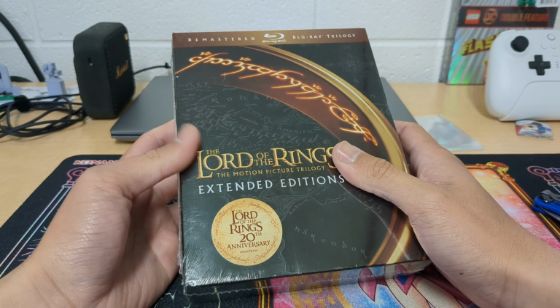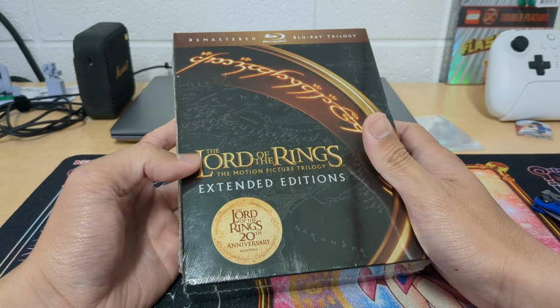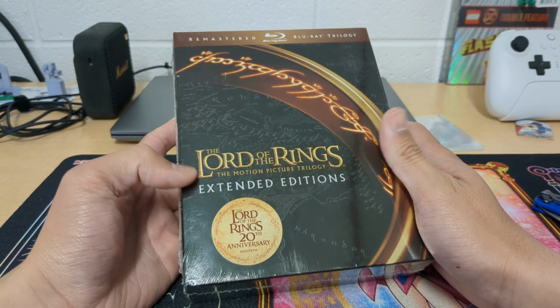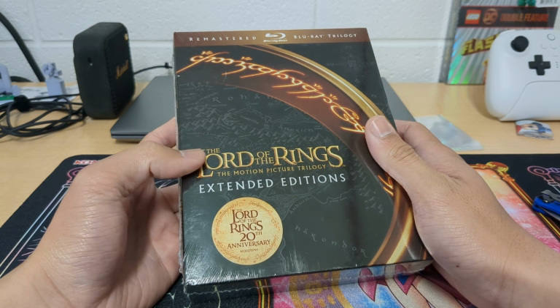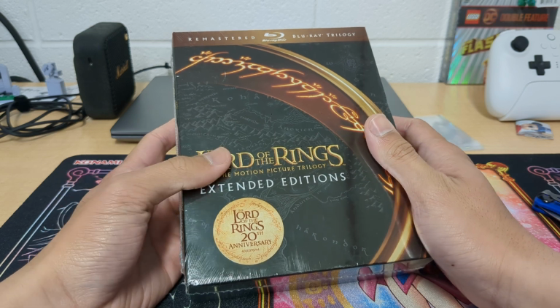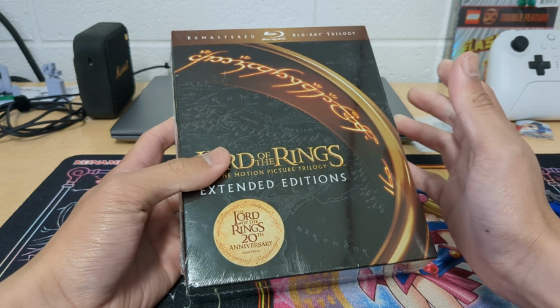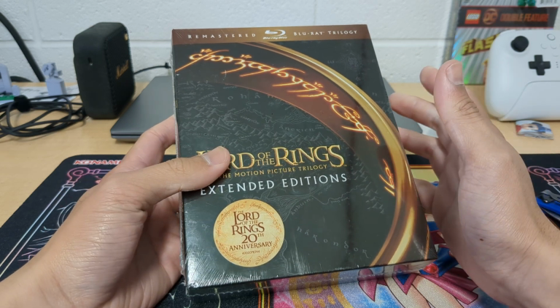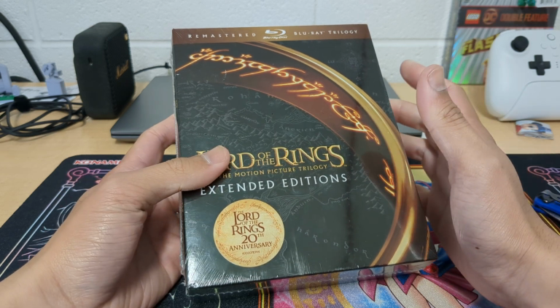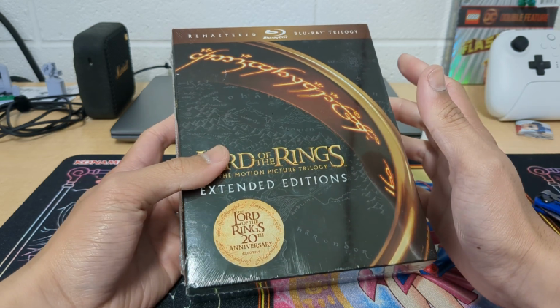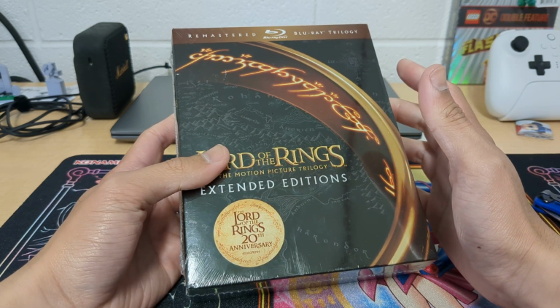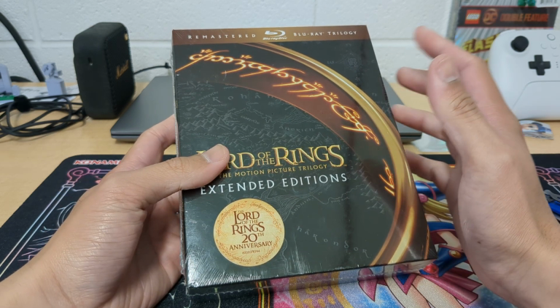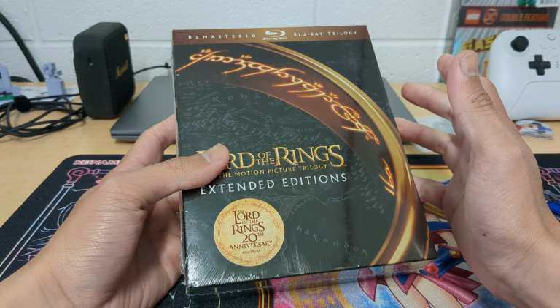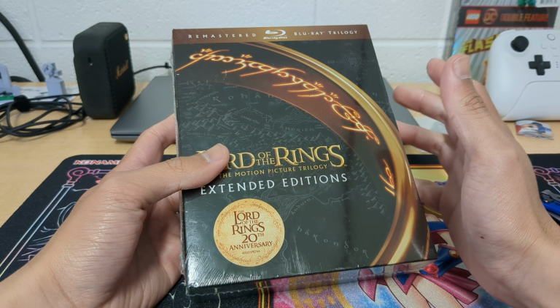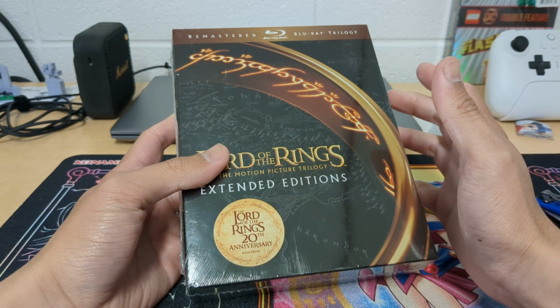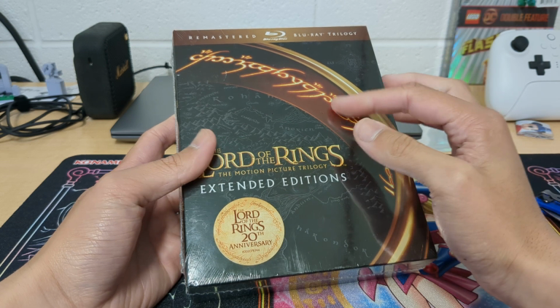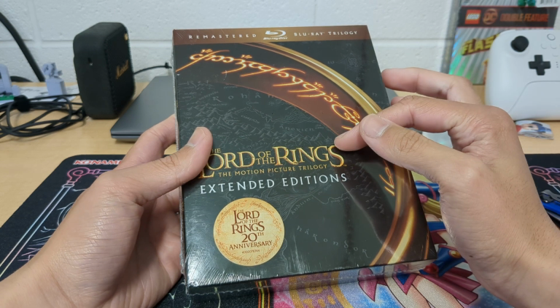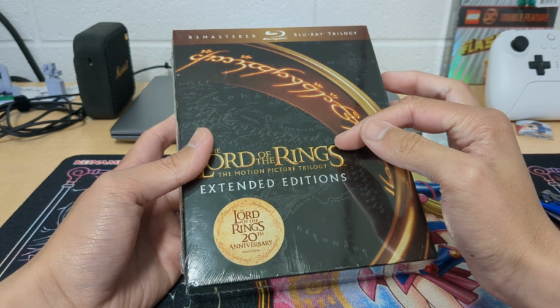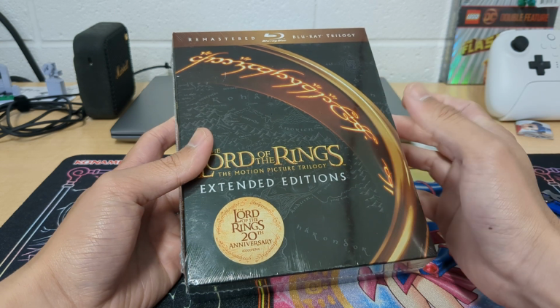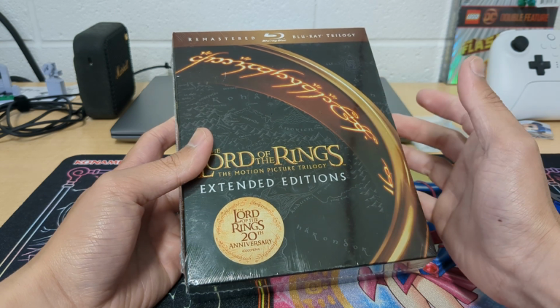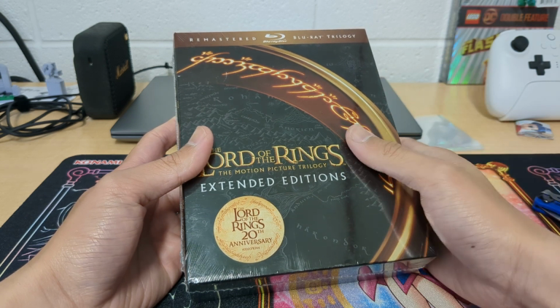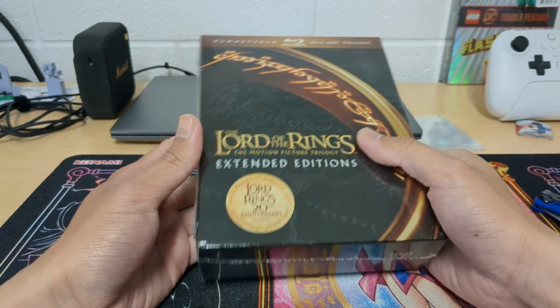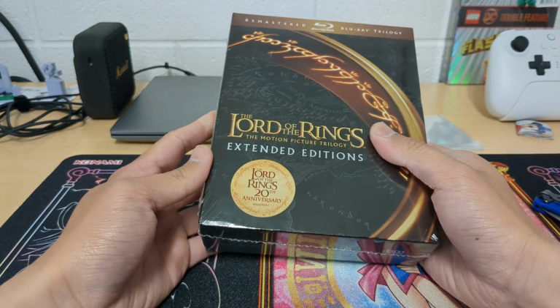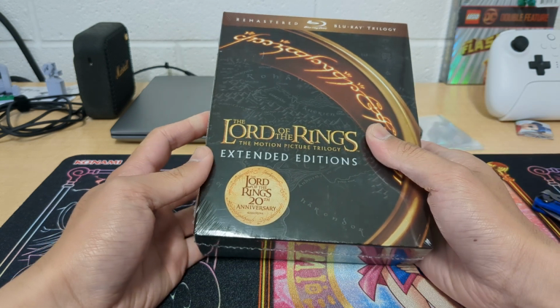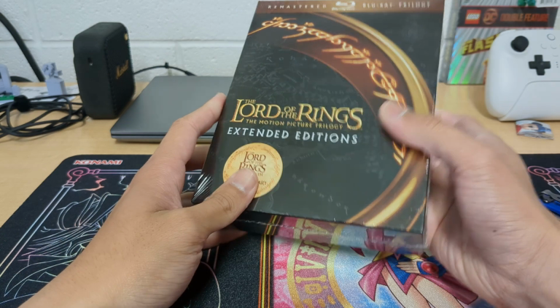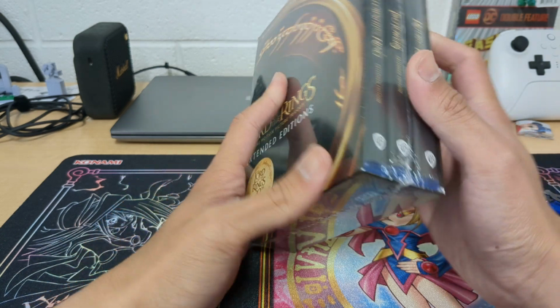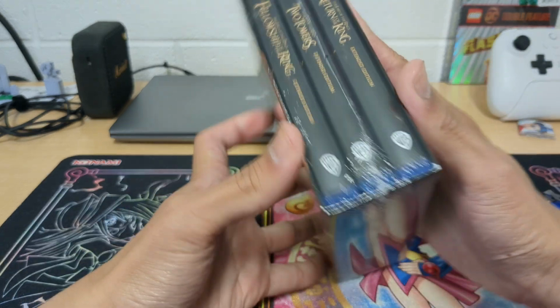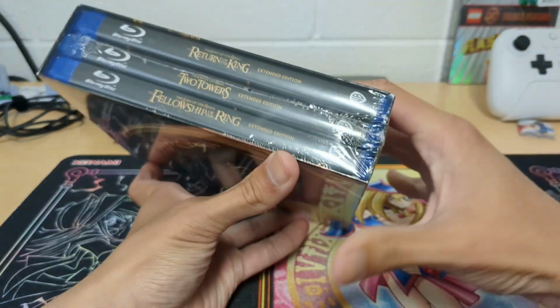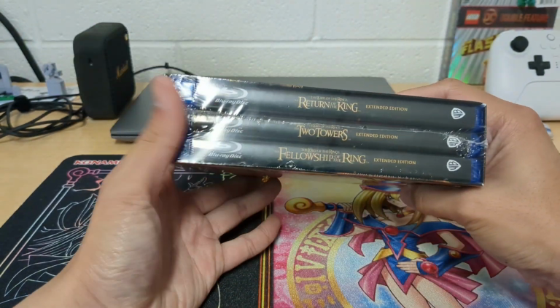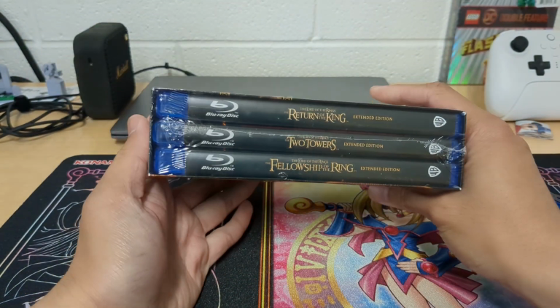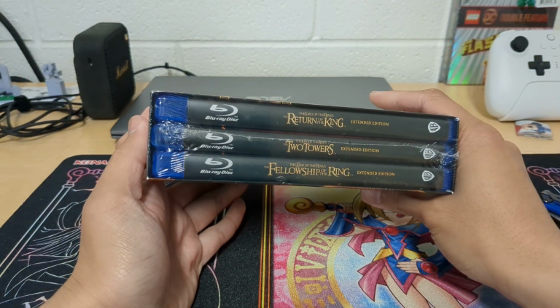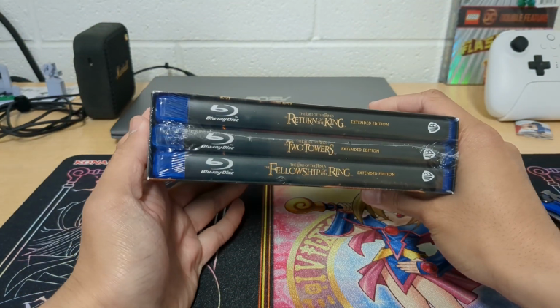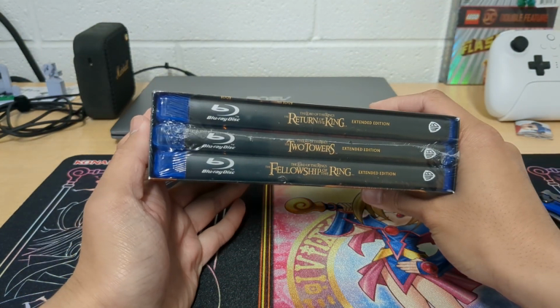I remember seeing Lord of the Rings ages ago when I was younger, but I've never seen the extended editions and it's been so long I barely remember anything. So this is how I'm gonna start — I'm gonna watch these.